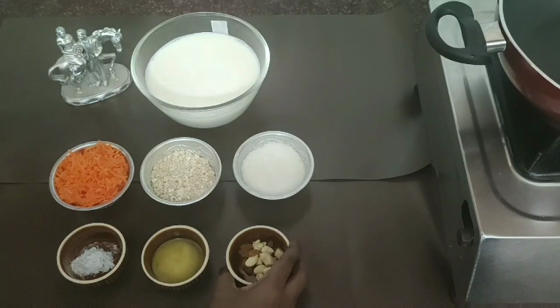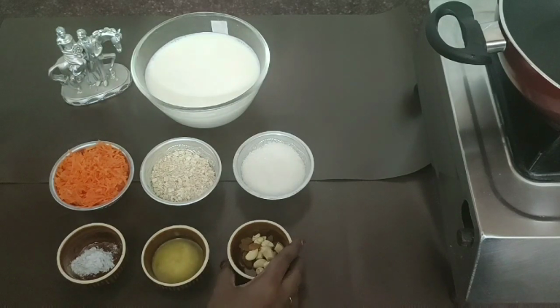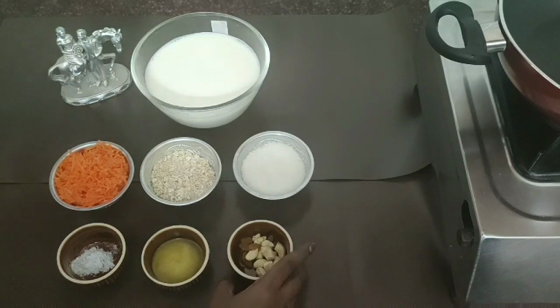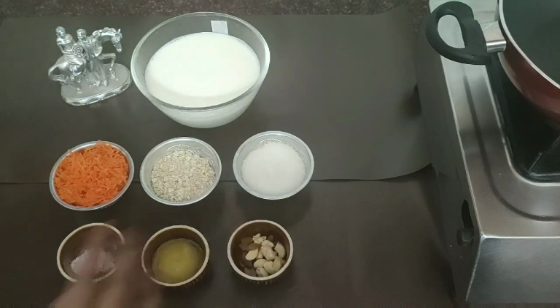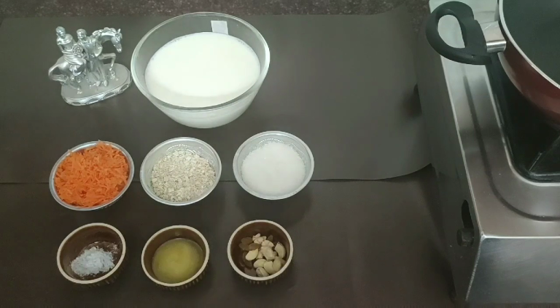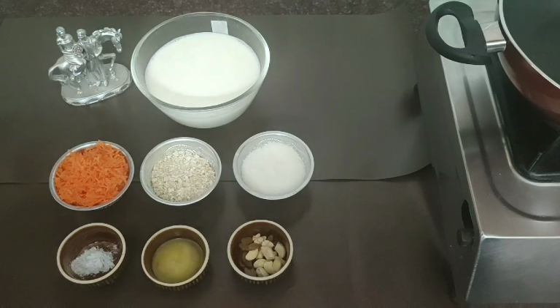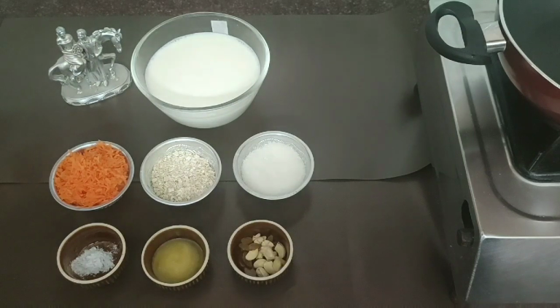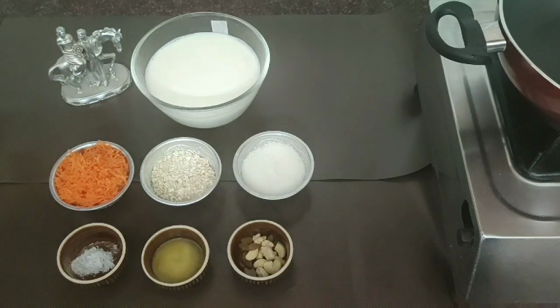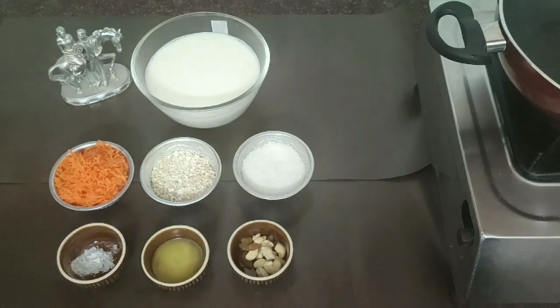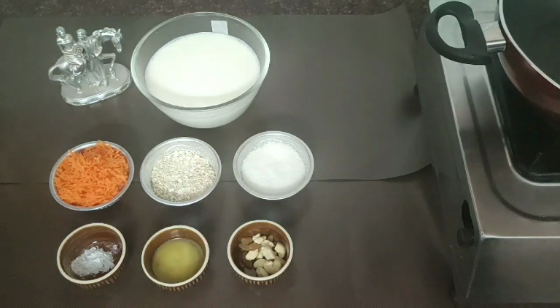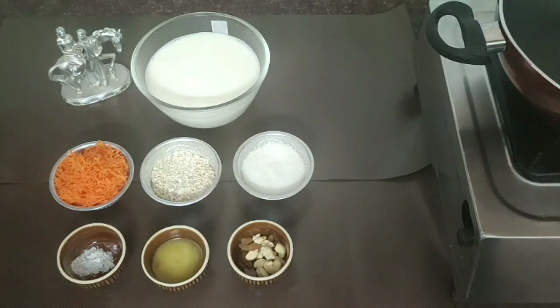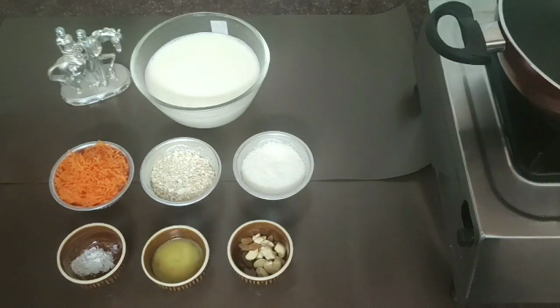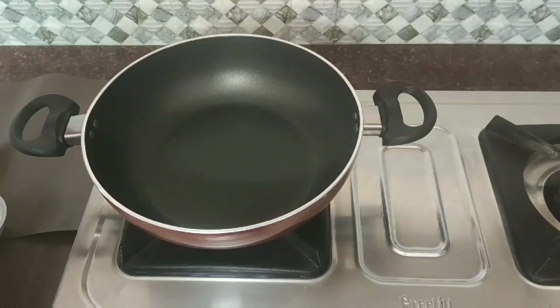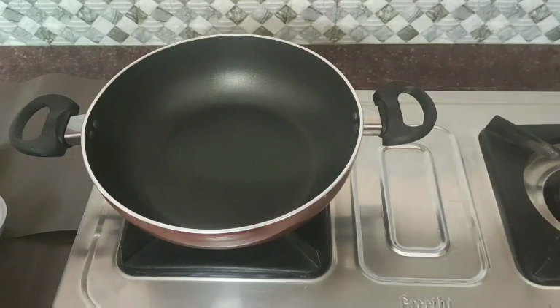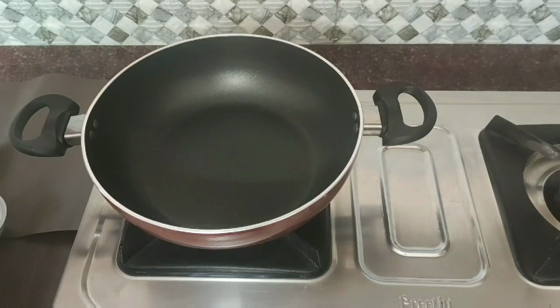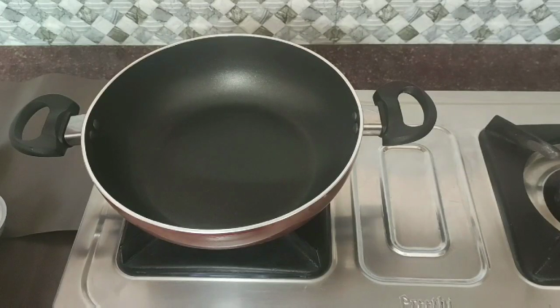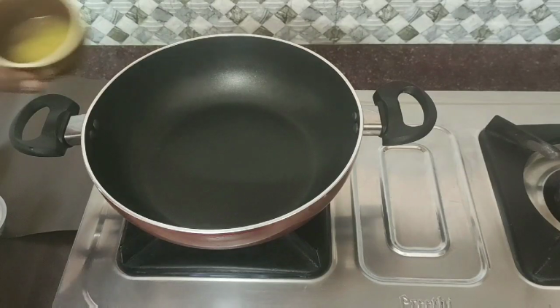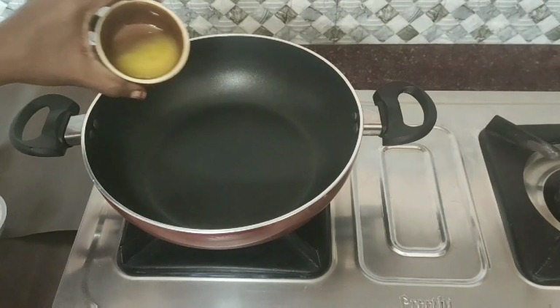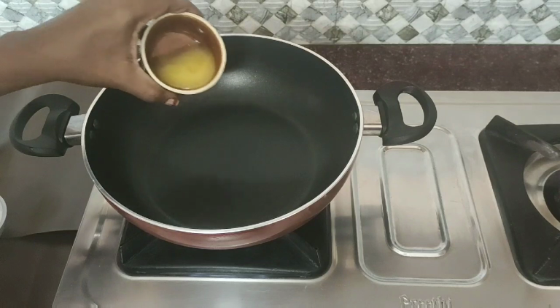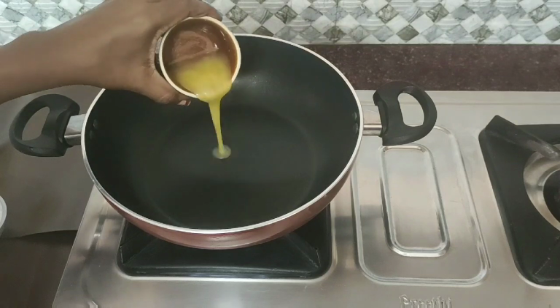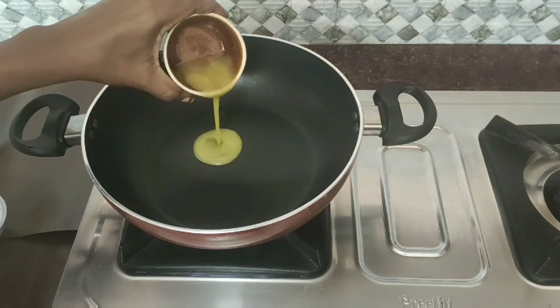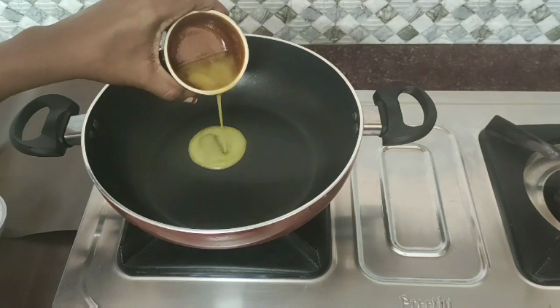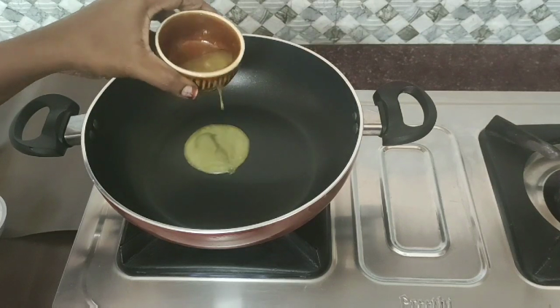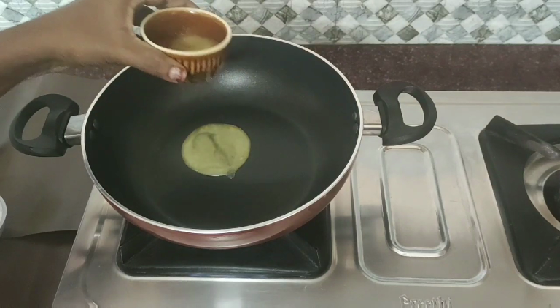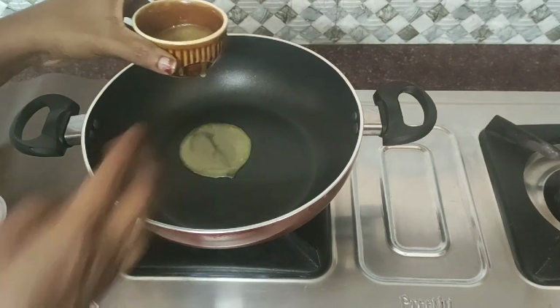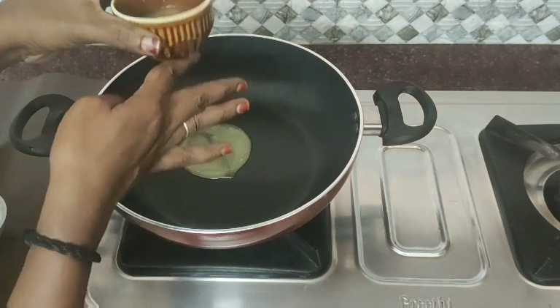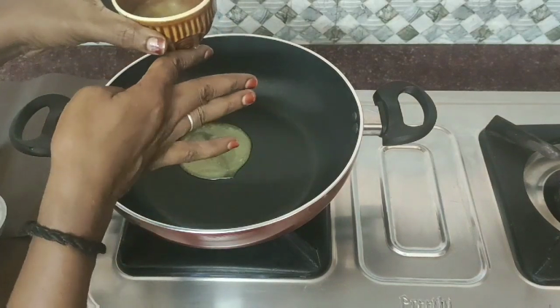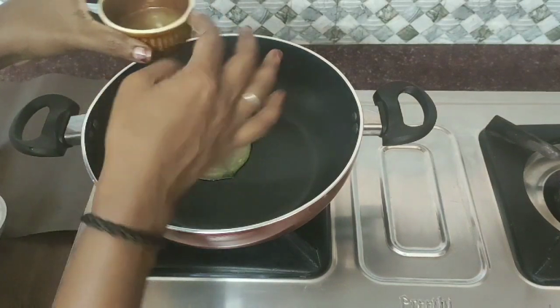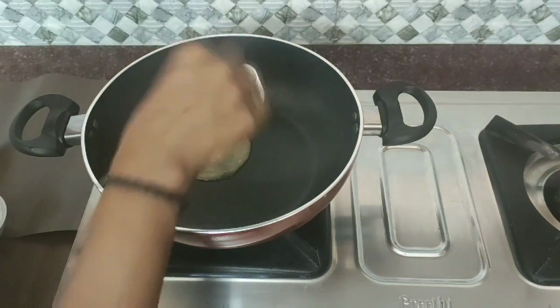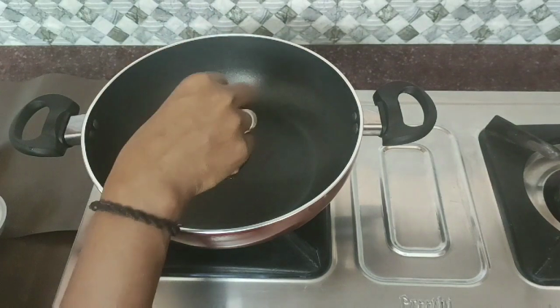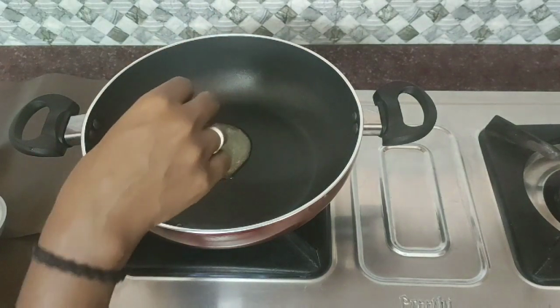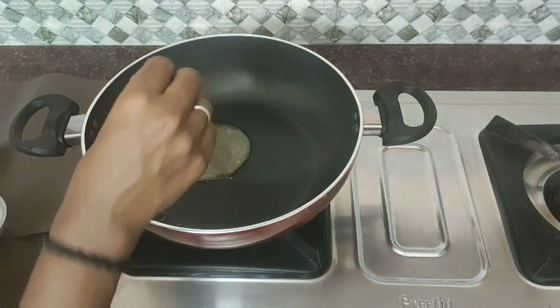Let's see how we are doing. Add 2 cups of oats.